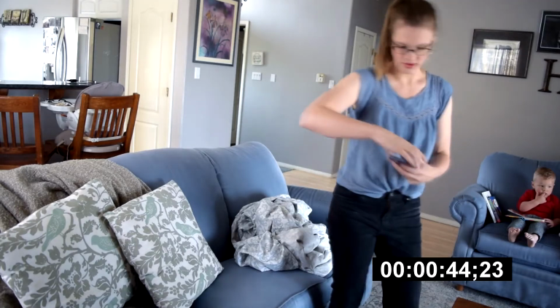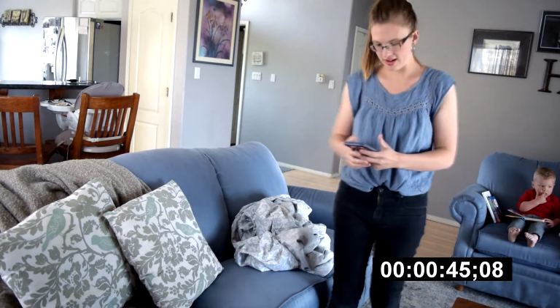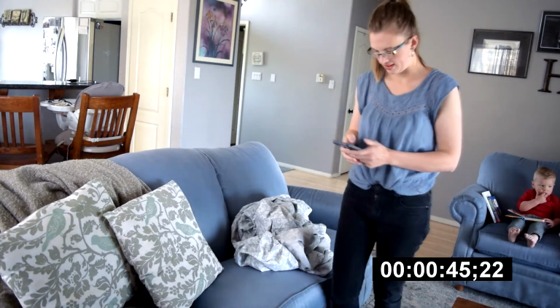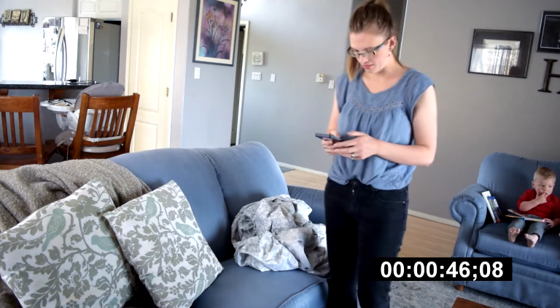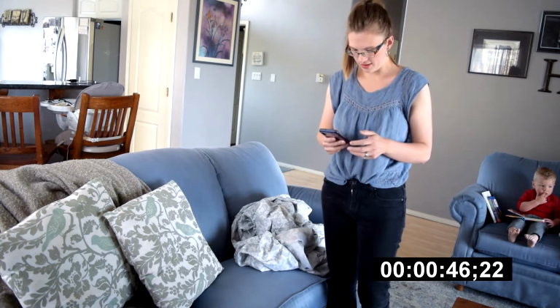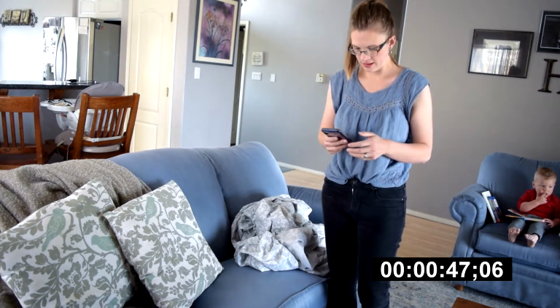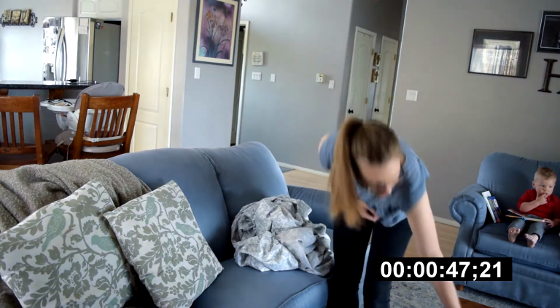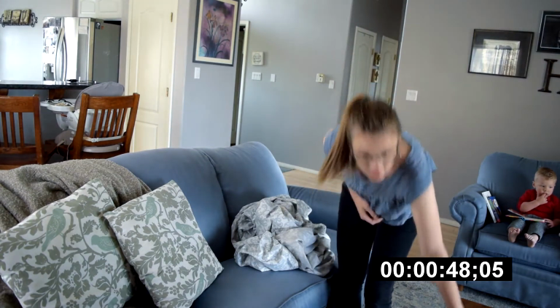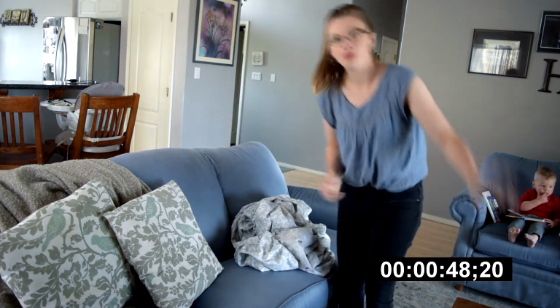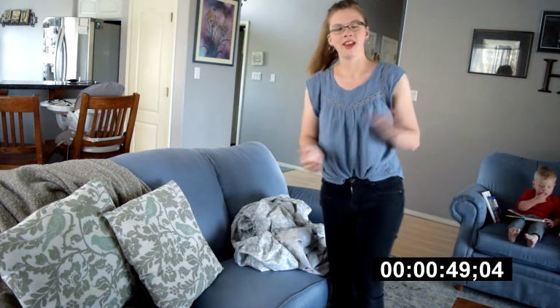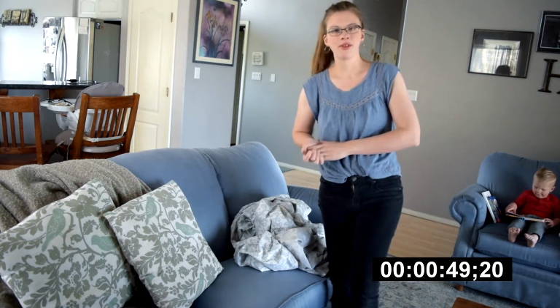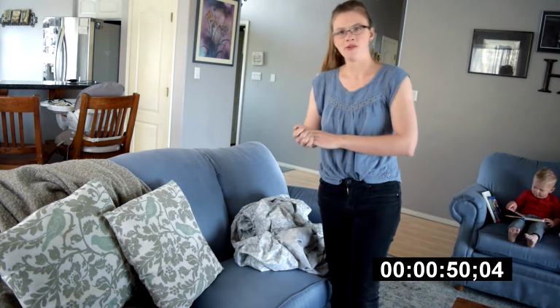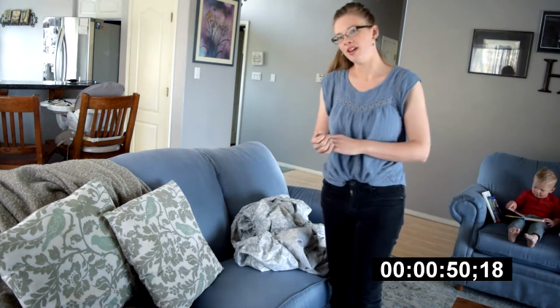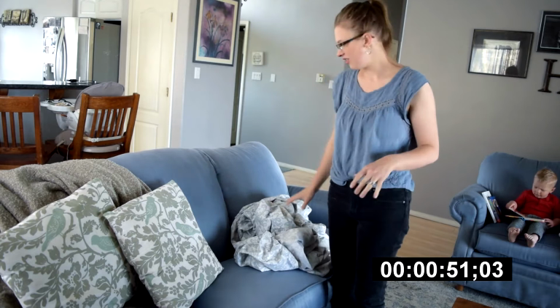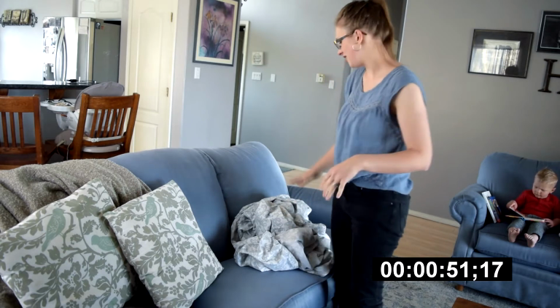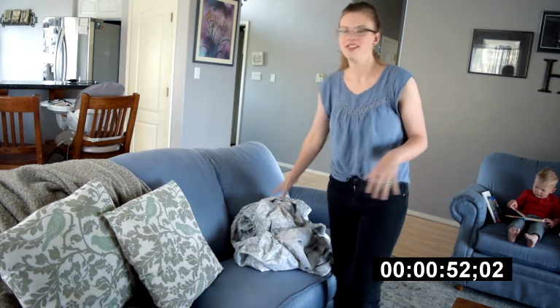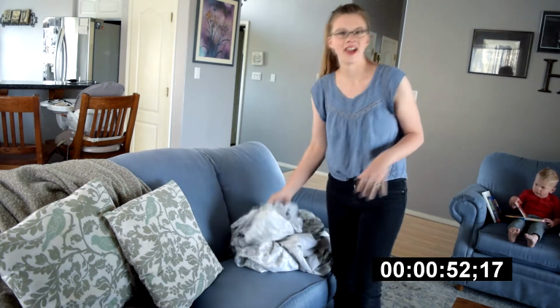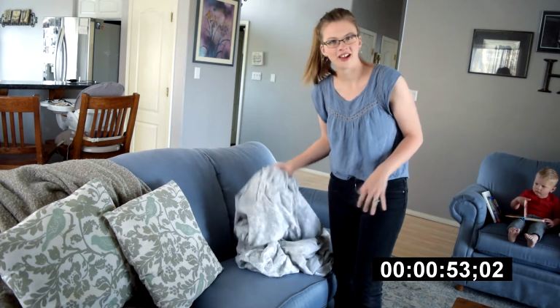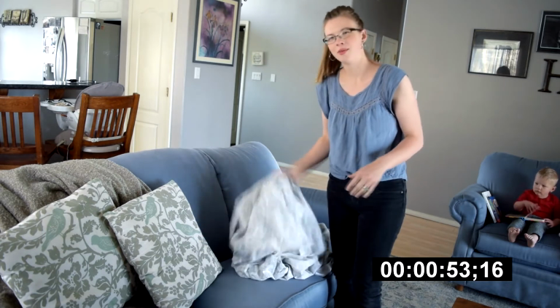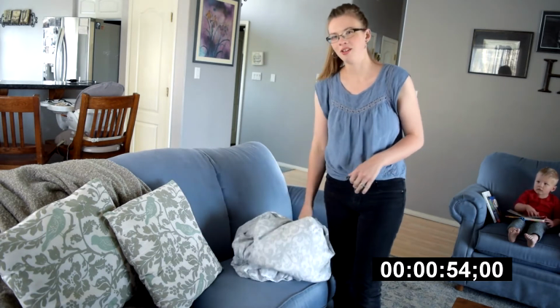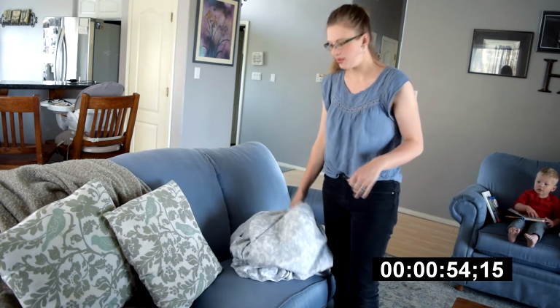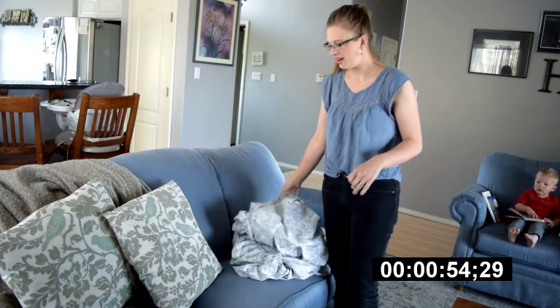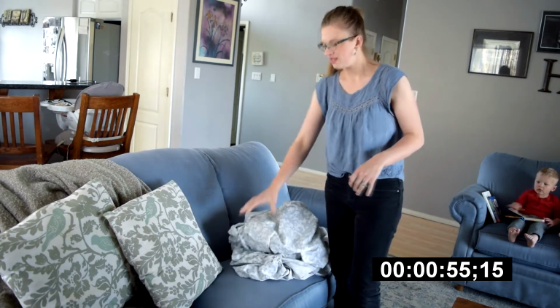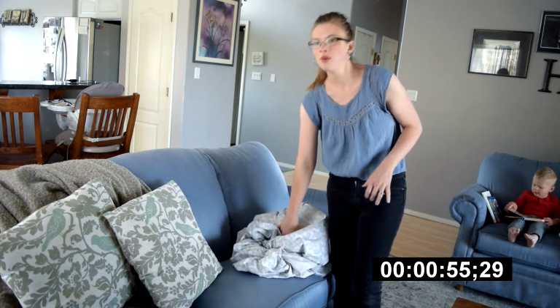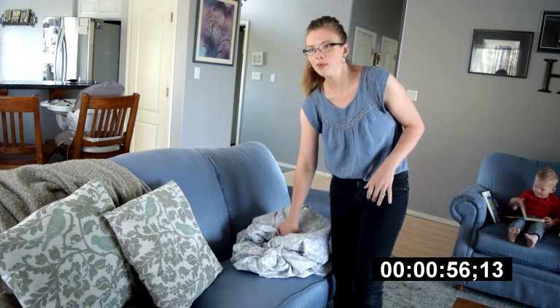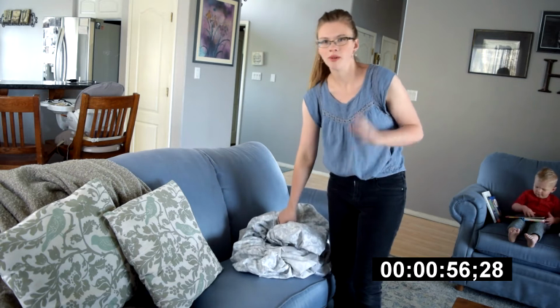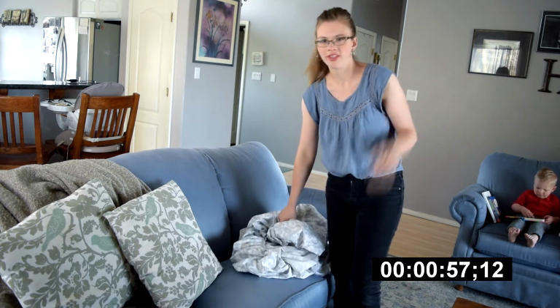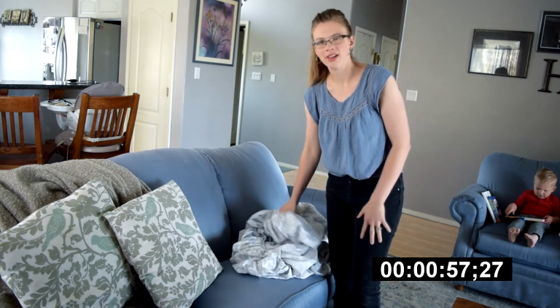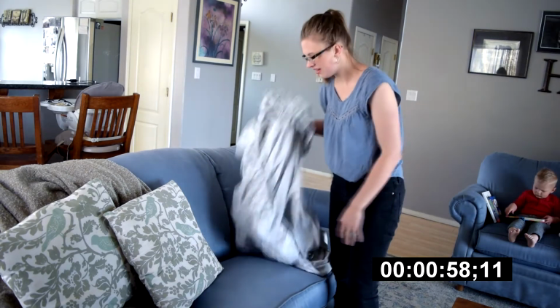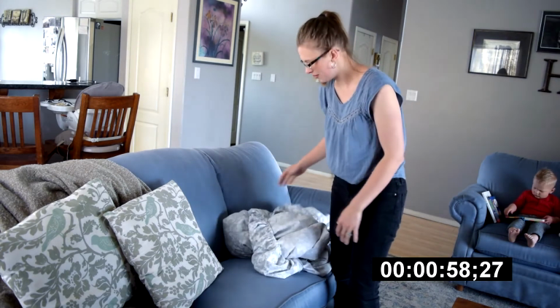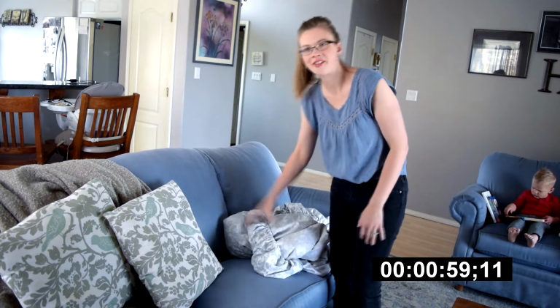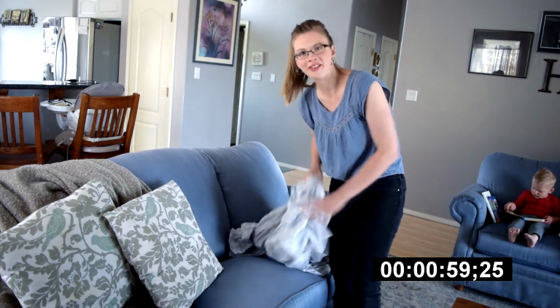Got to get my timer going here. So today we are going to be folding a fitted sheet. This is a task that I know intimidates a lot of people, but it's really quite simple once you get the hang of it. It doesn't have to be a scary thing.